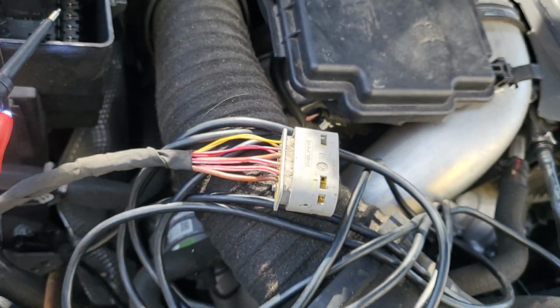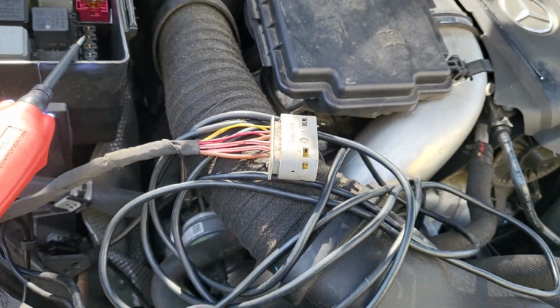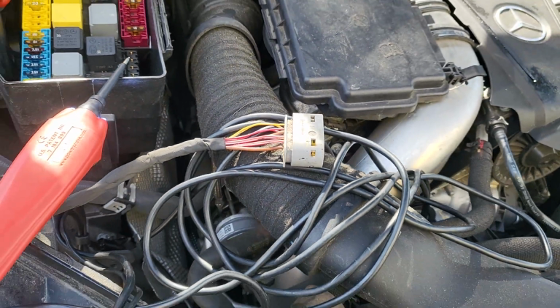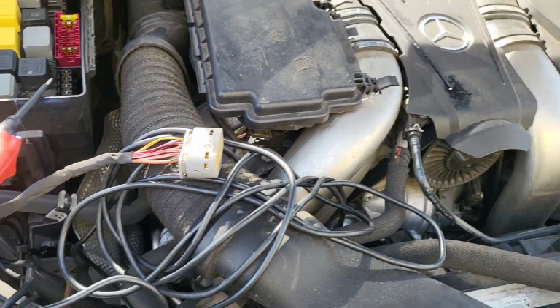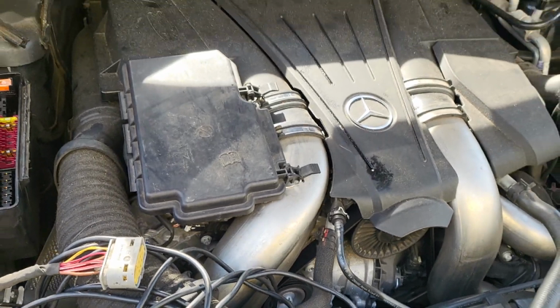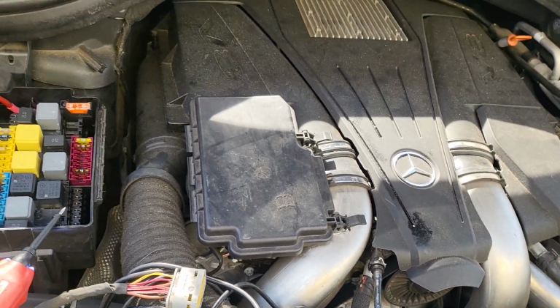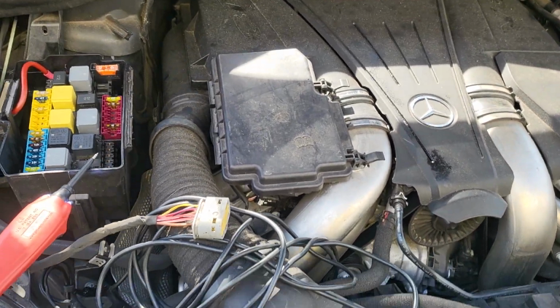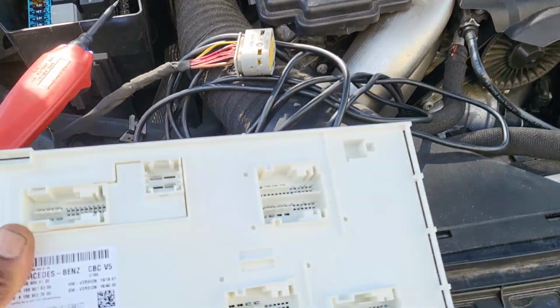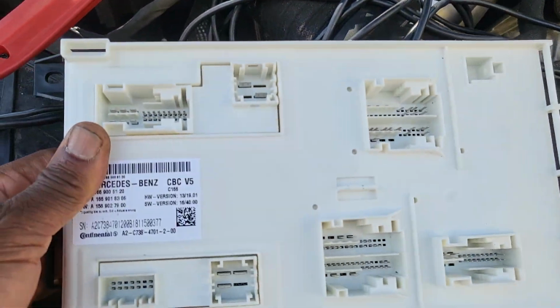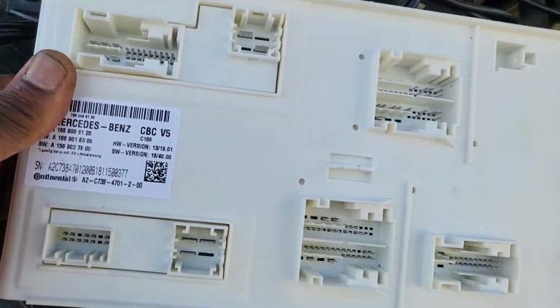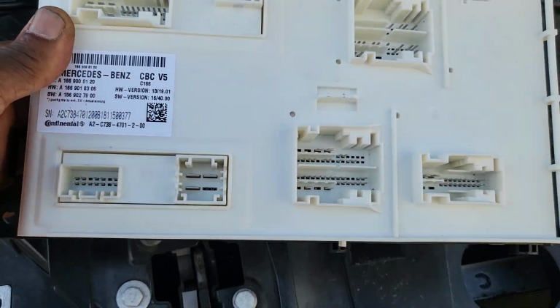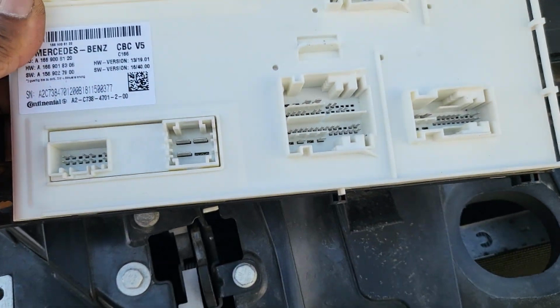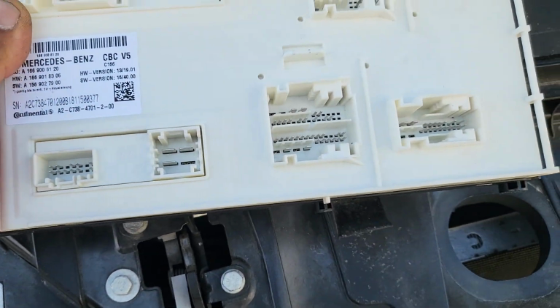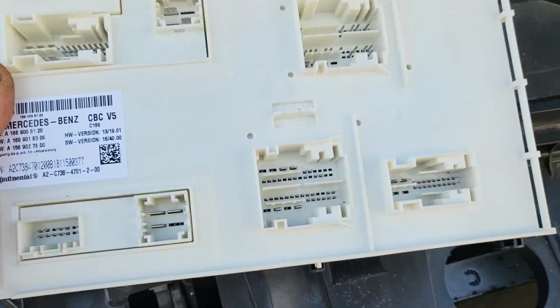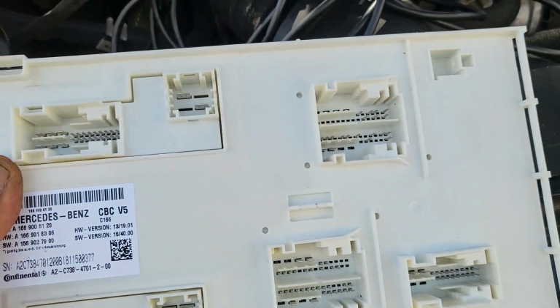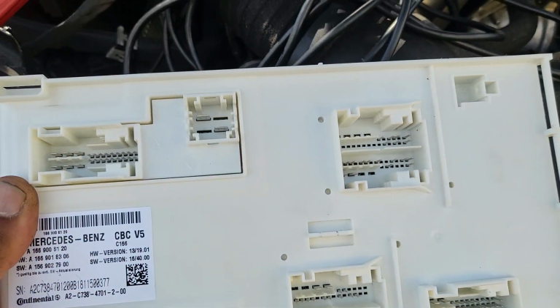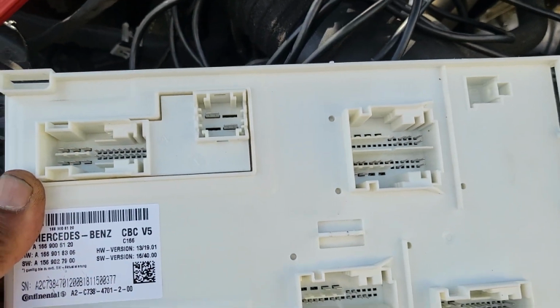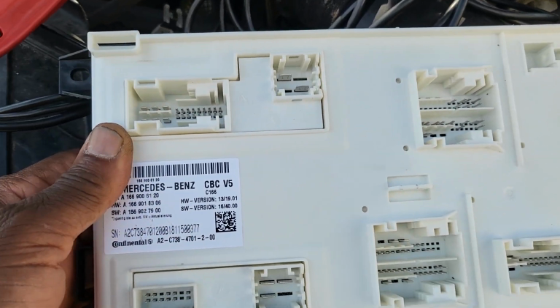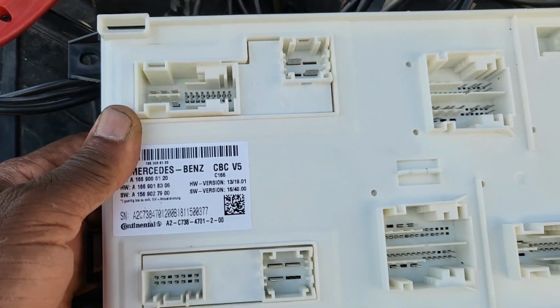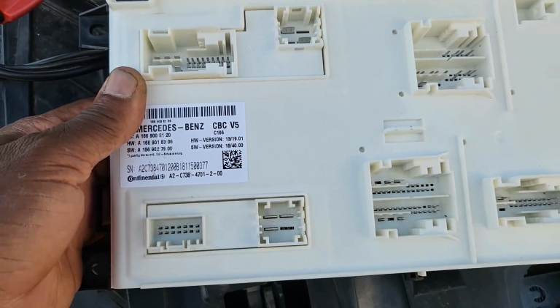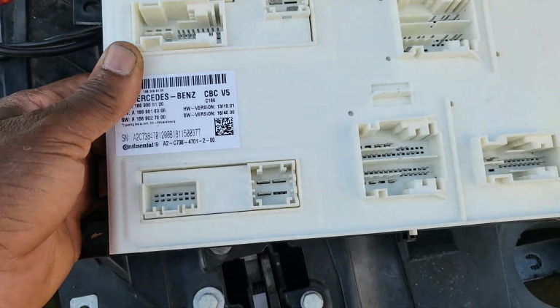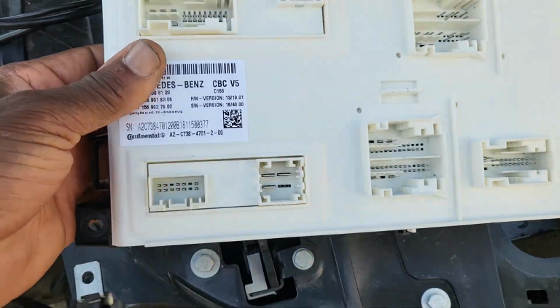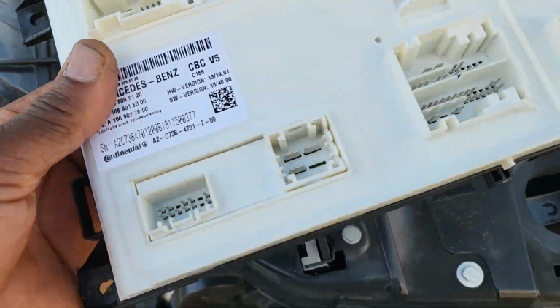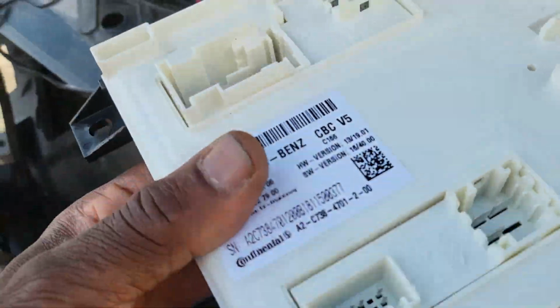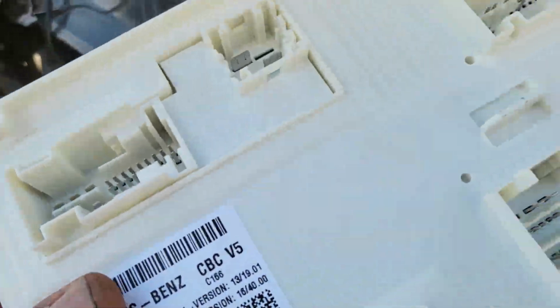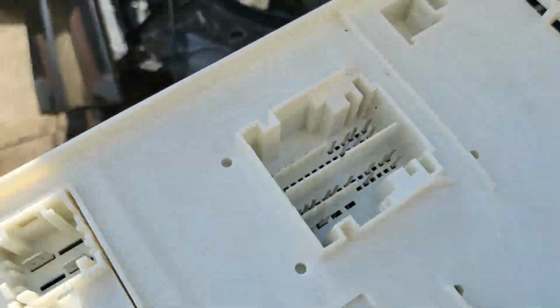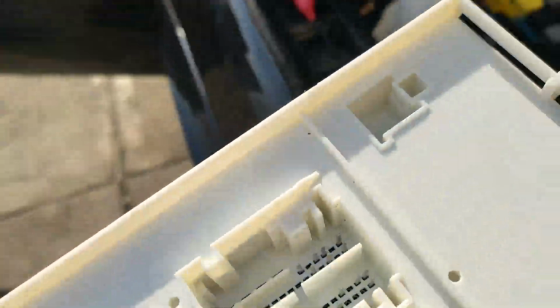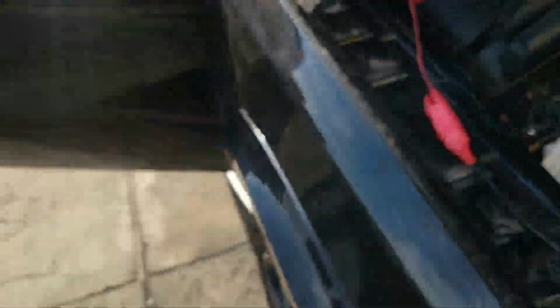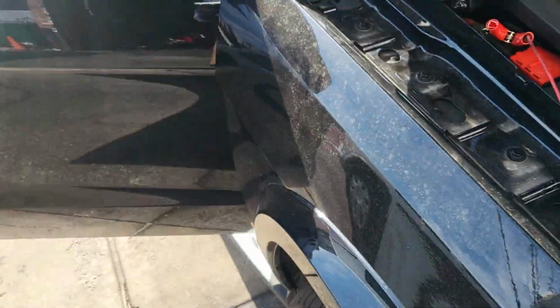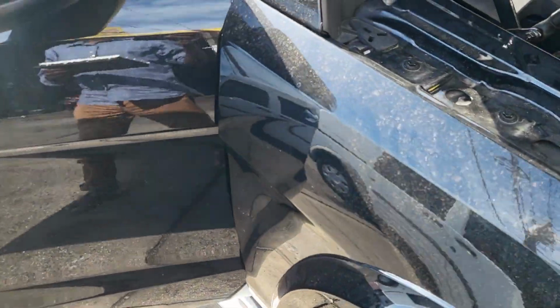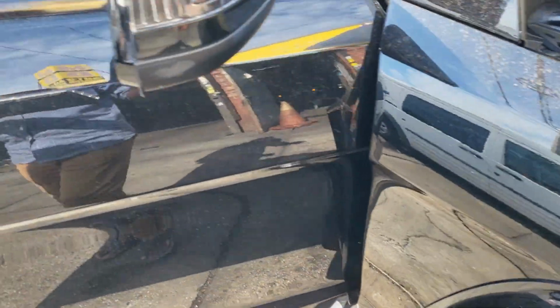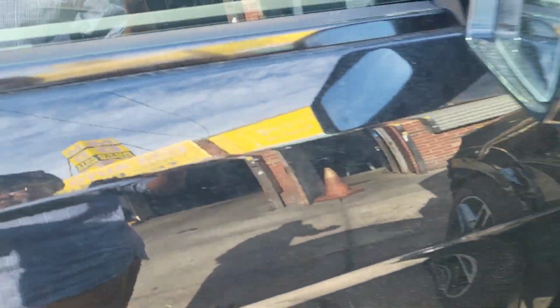The SAM module looks like this. This is the front SAM module as you see it here. It depends from car to car, but the location of this is on this side.